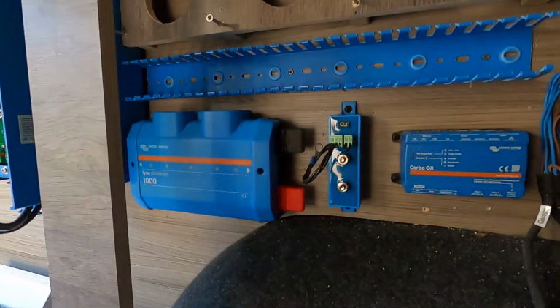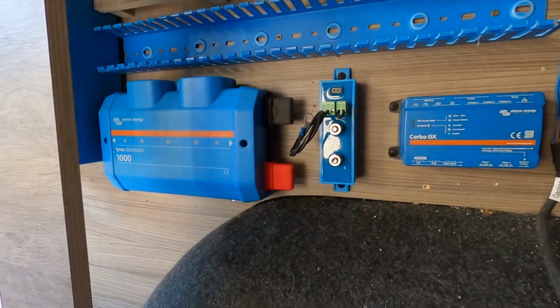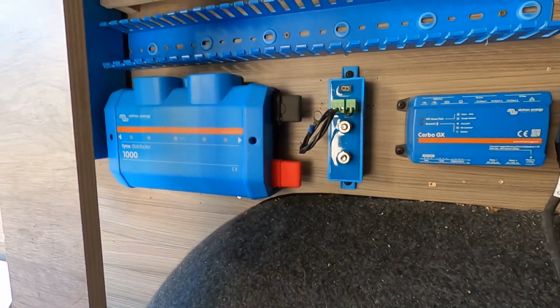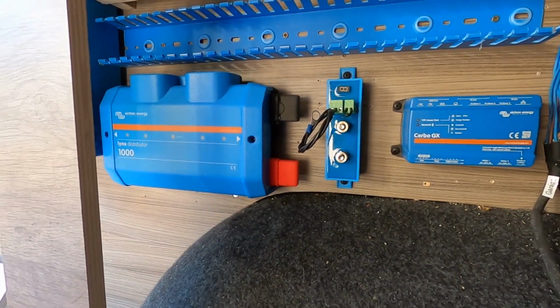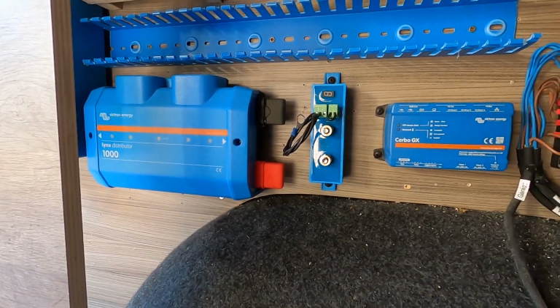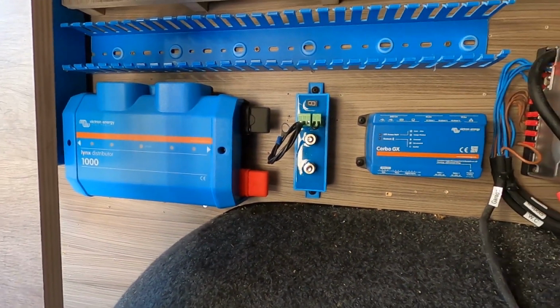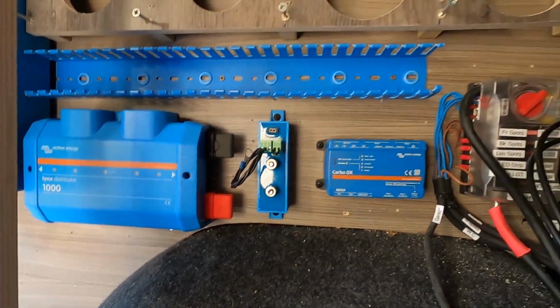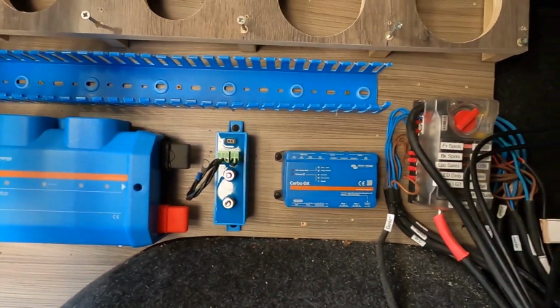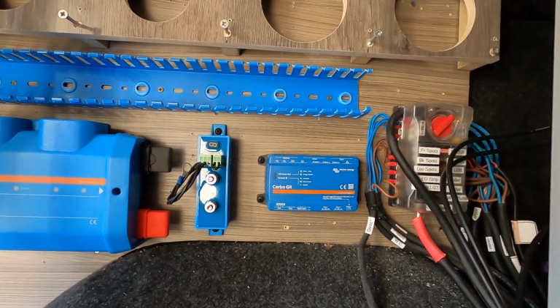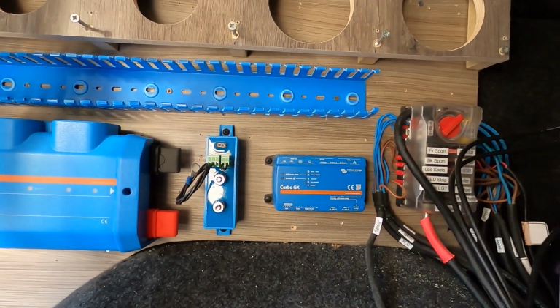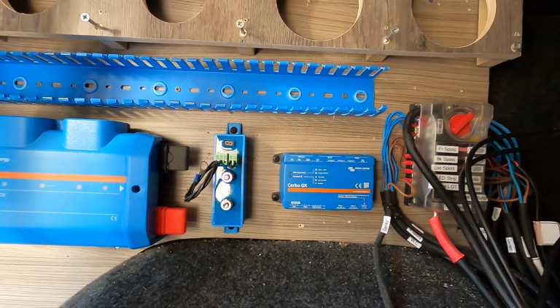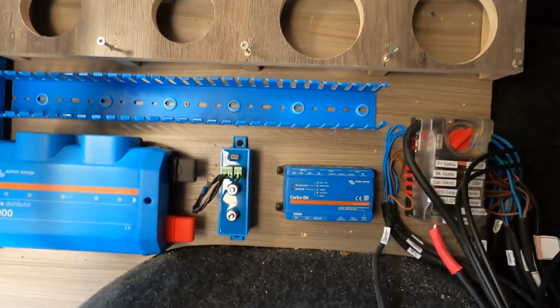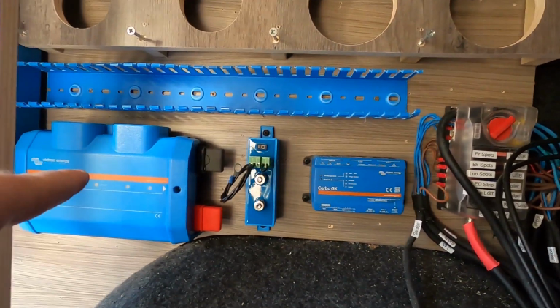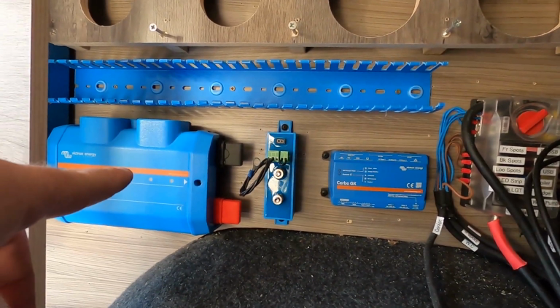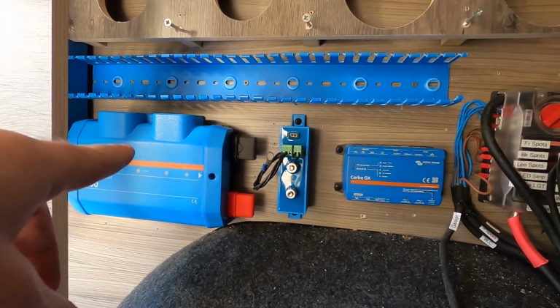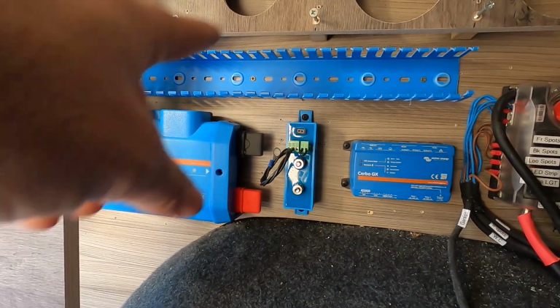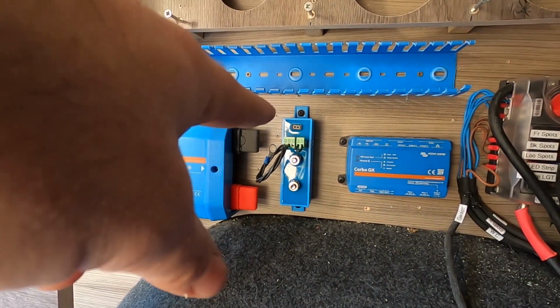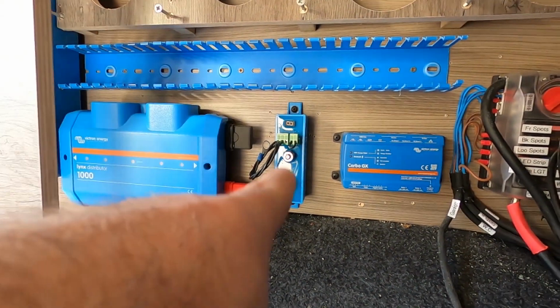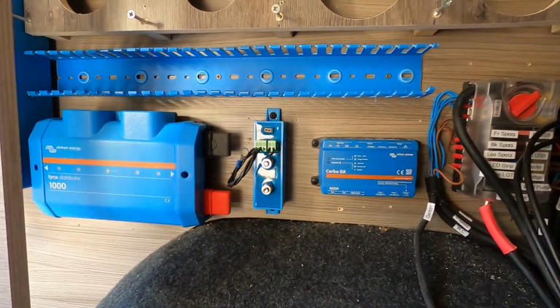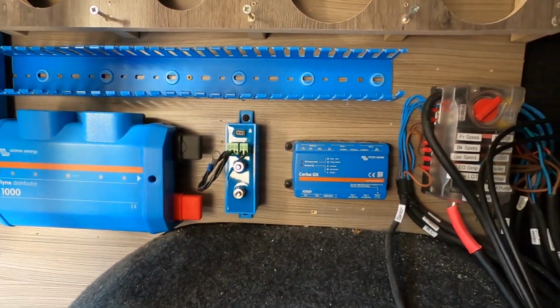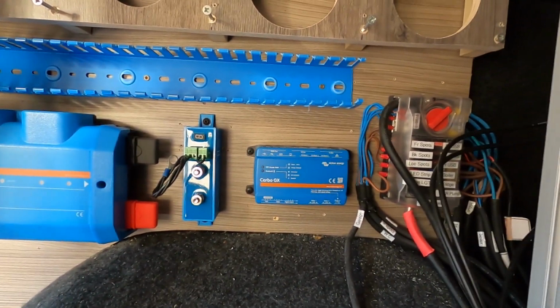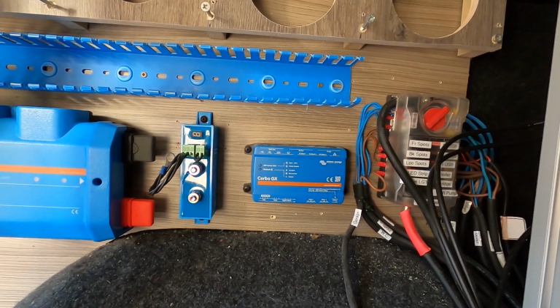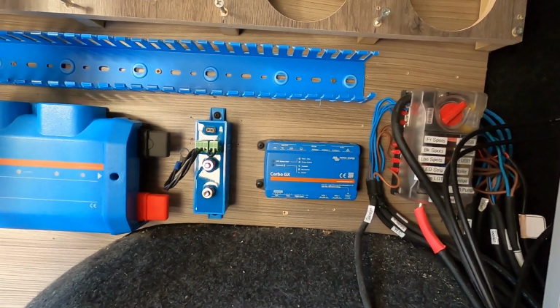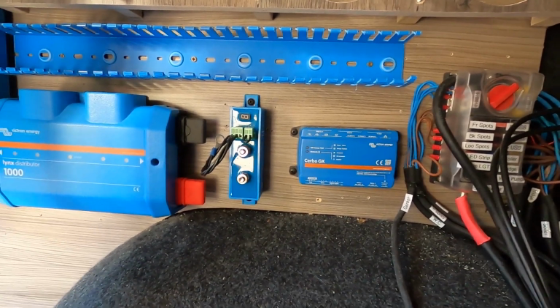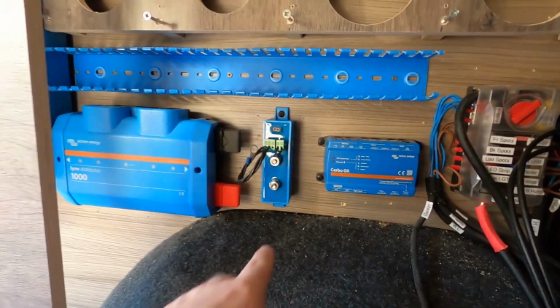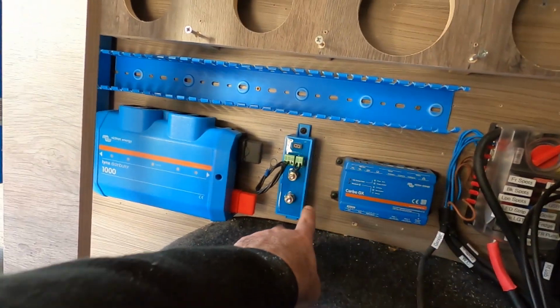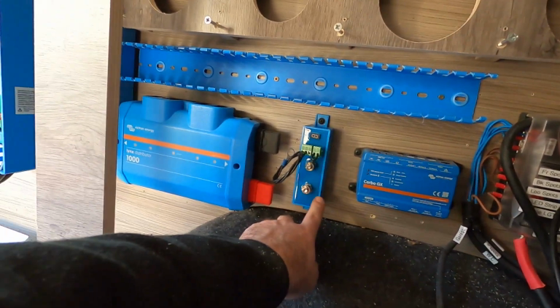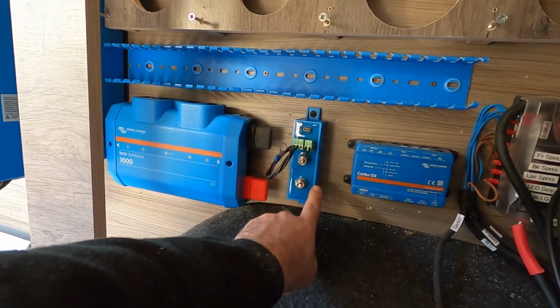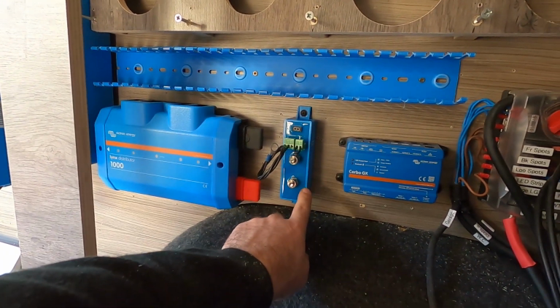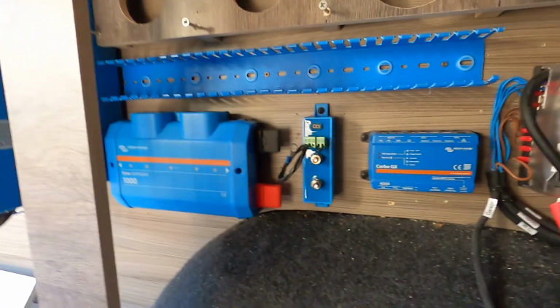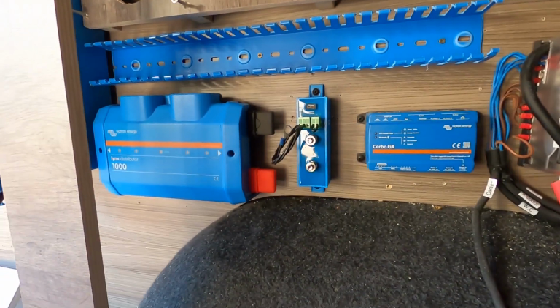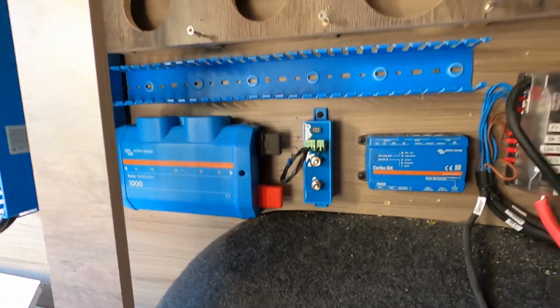We've got the Cerbo and the Battery Protect down here. The Battery Protect is going to be for the load for the fuse box, so you have a feed from the distributor to the in, and then the out goes to your loads. You can just log into this by Bluetooth - I think it's the Bluetooth version. That's the Battery Protect.